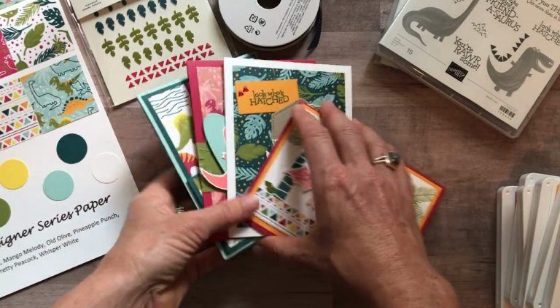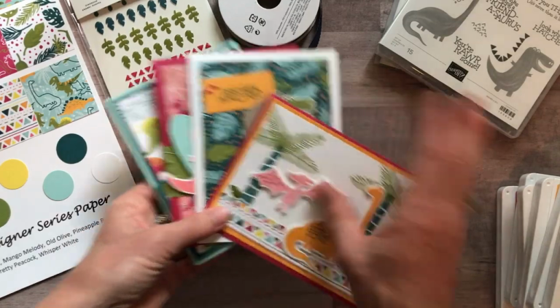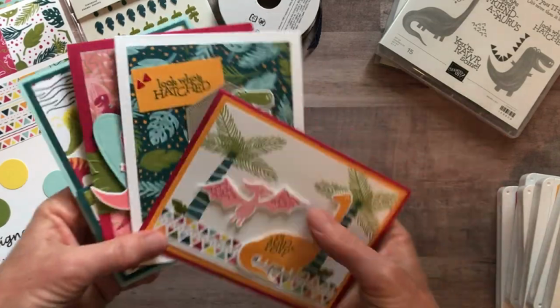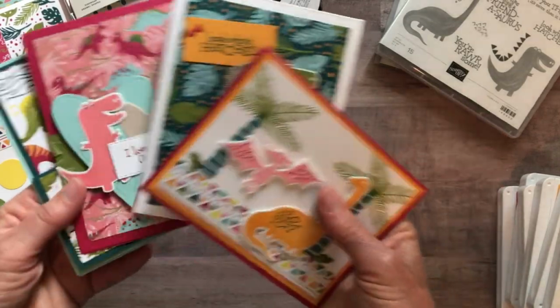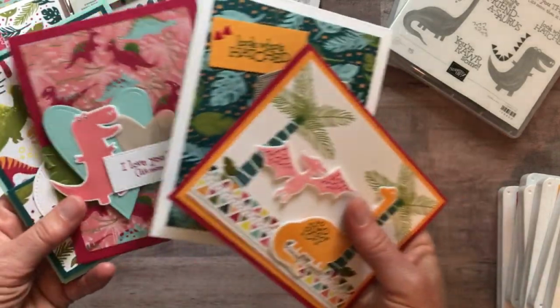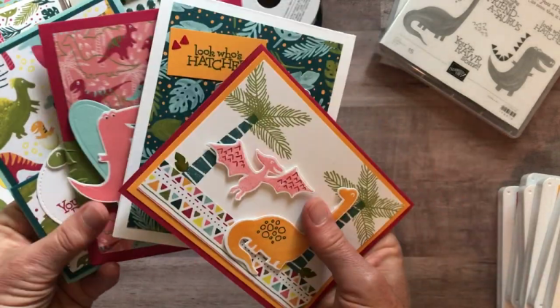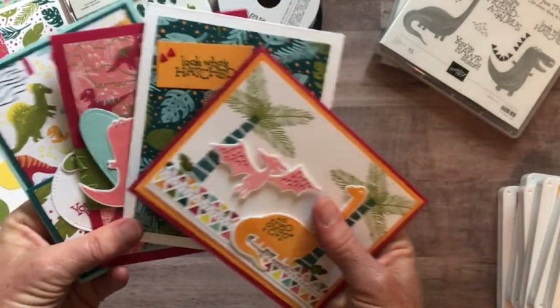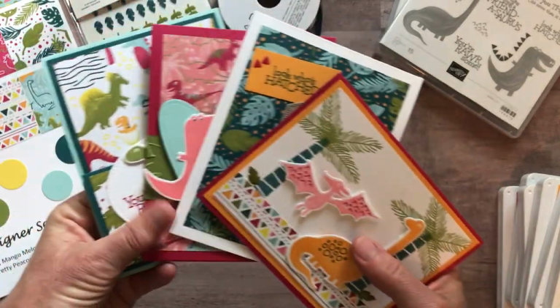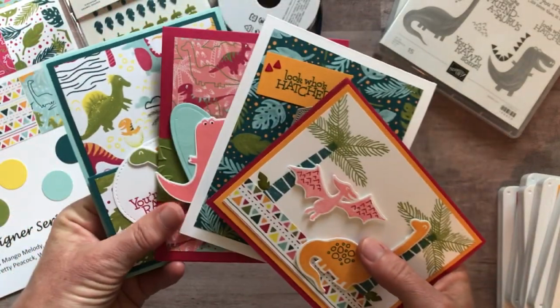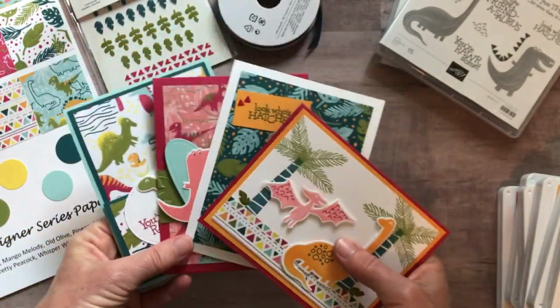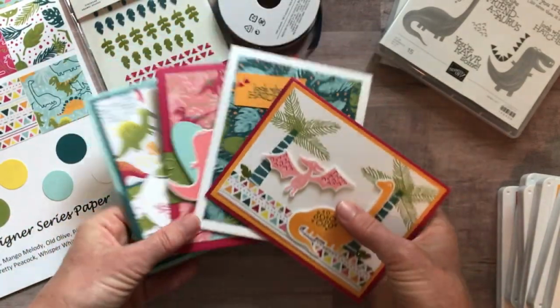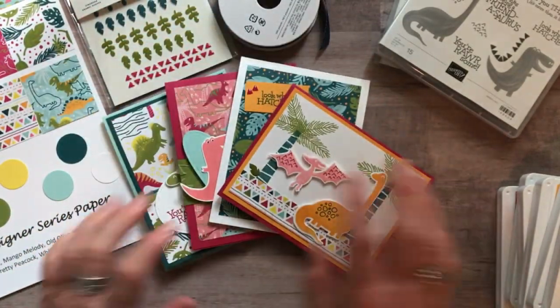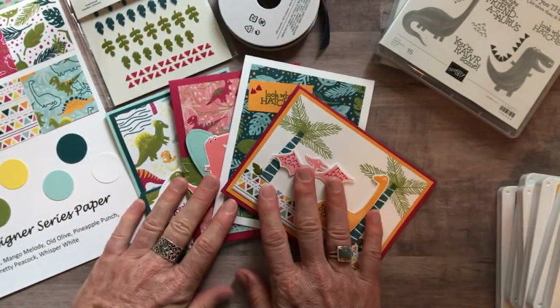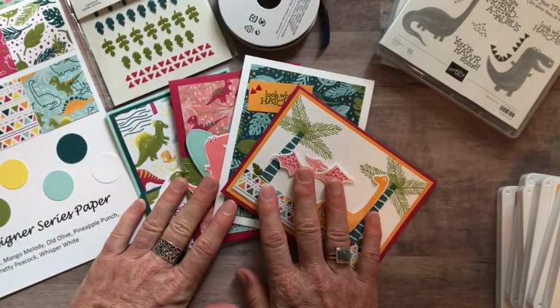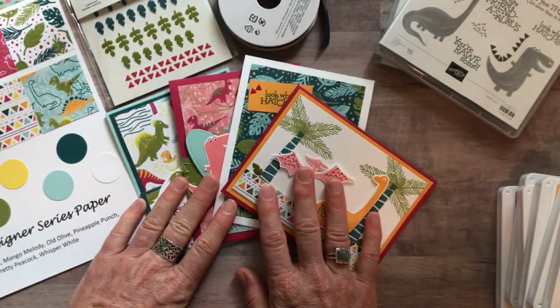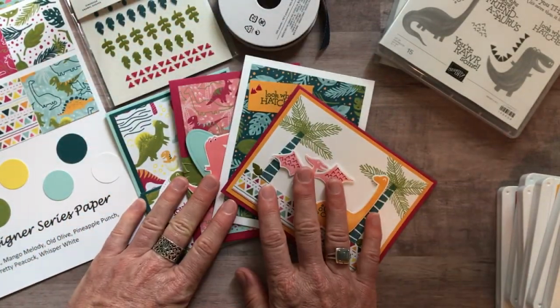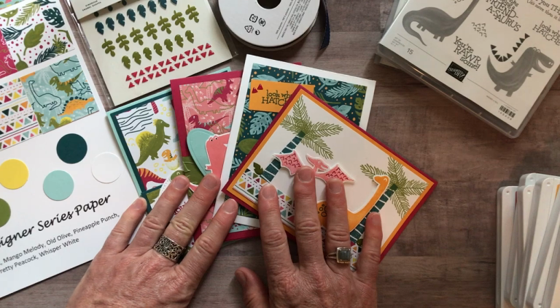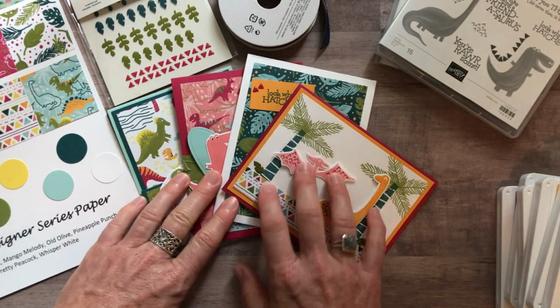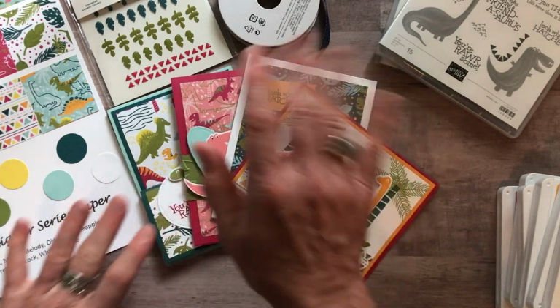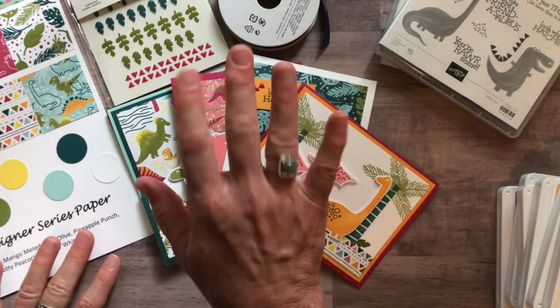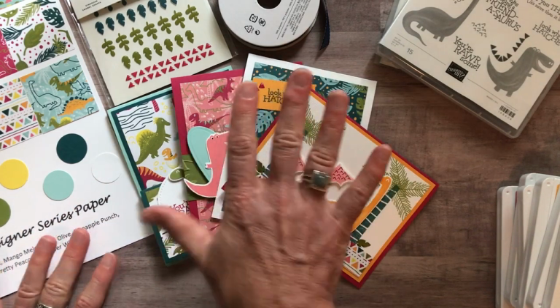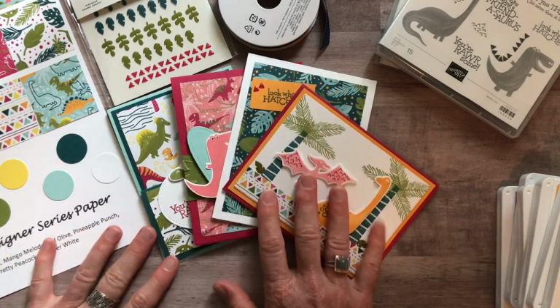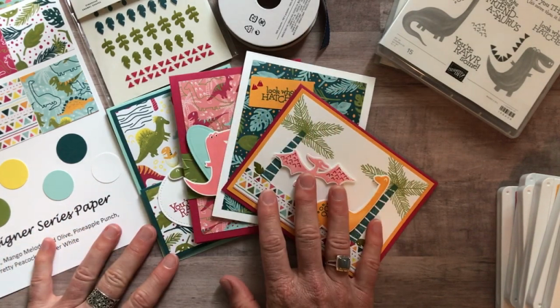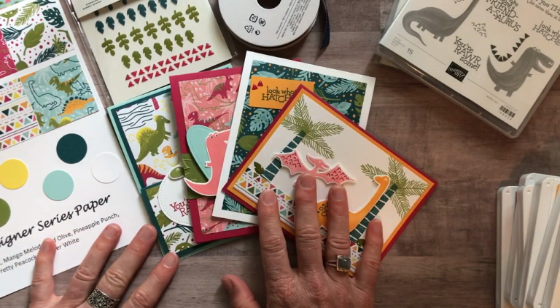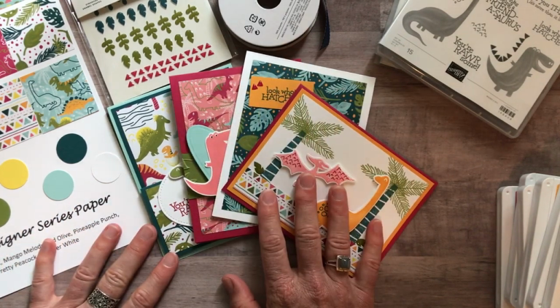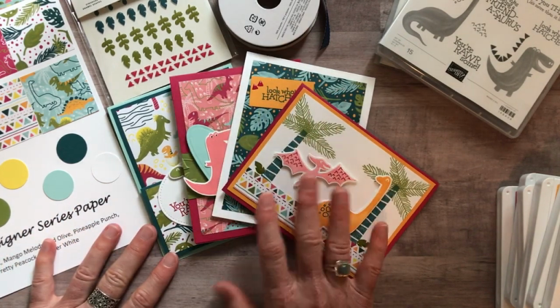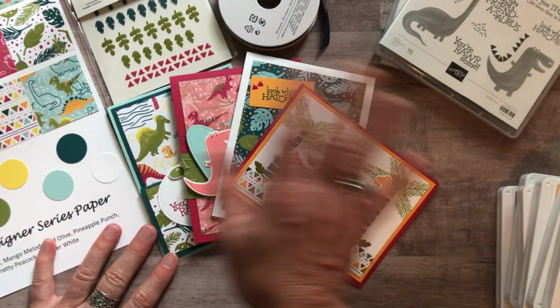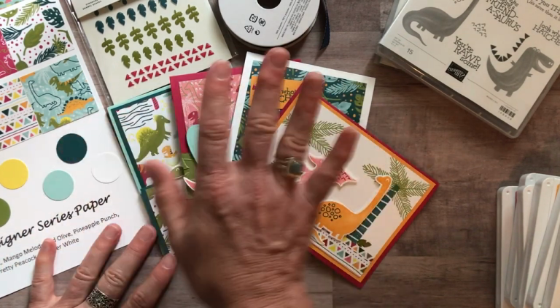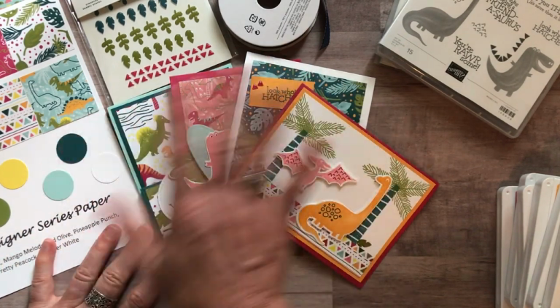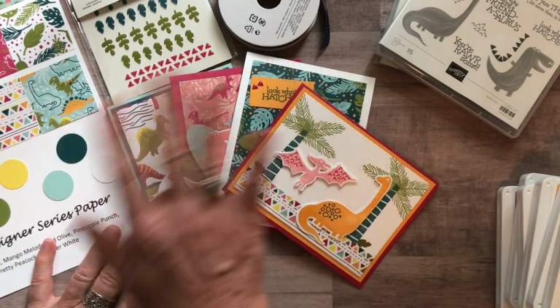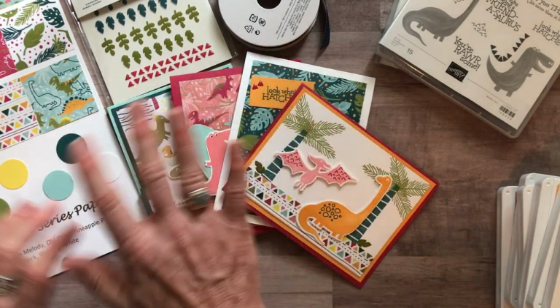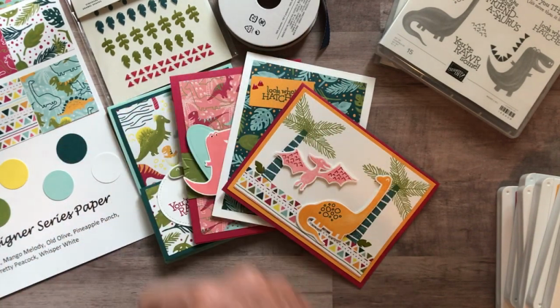Let me know if you have any questions — these cards are just so fun and cute, I'd love to get one of these kits sent out to you. Thanks so much for watching, I hope everybody has a great day, and we'll see you soon. Bye everybody!